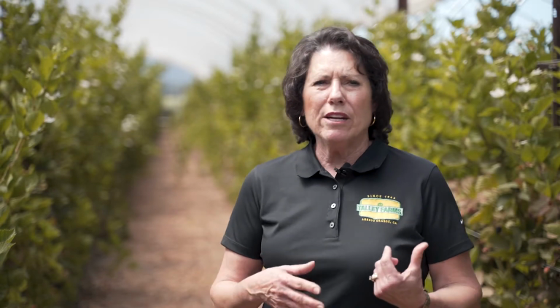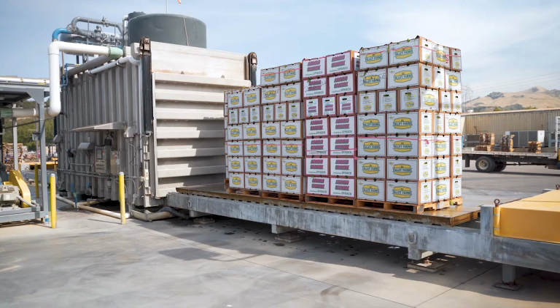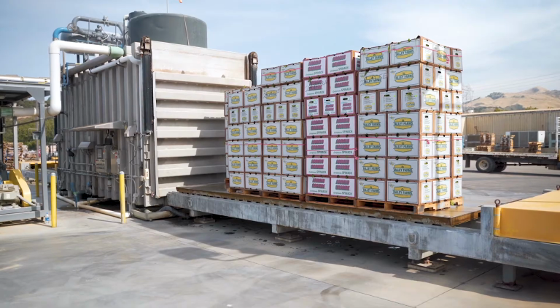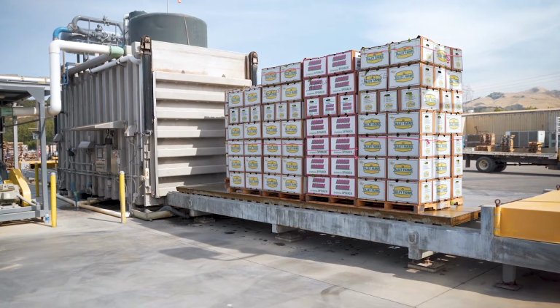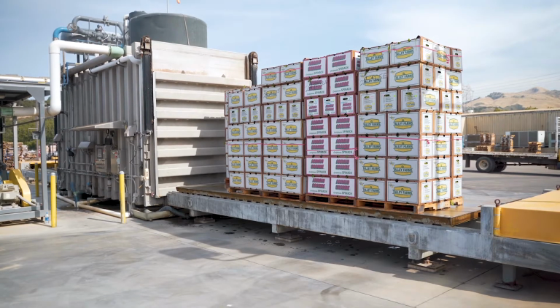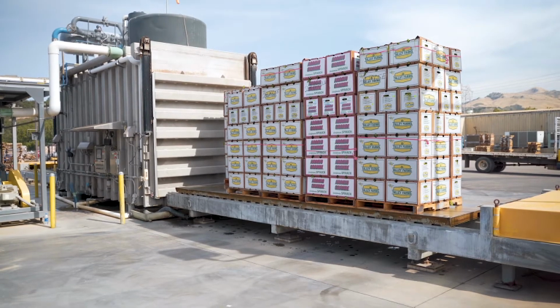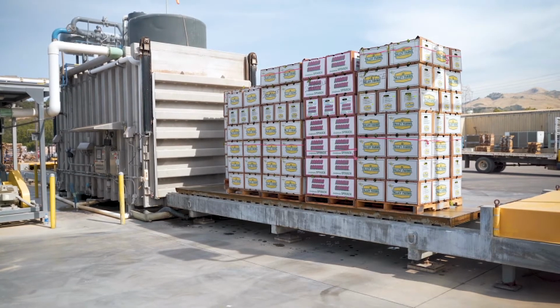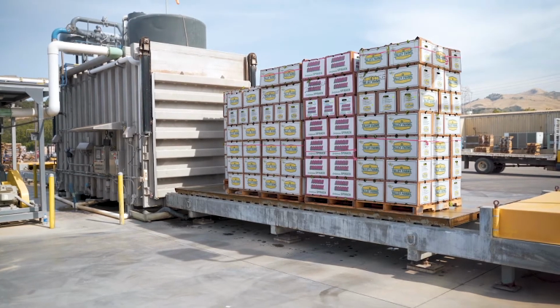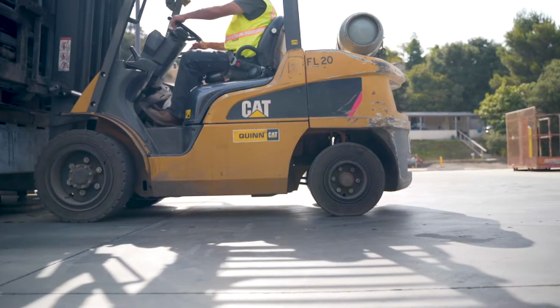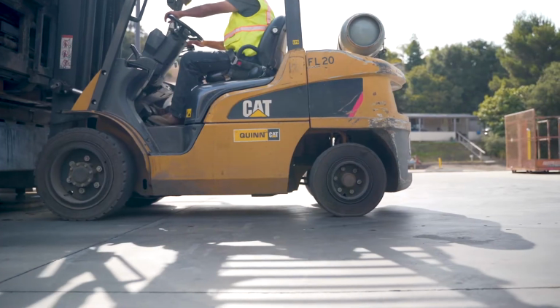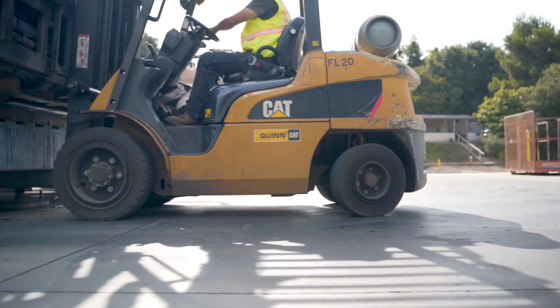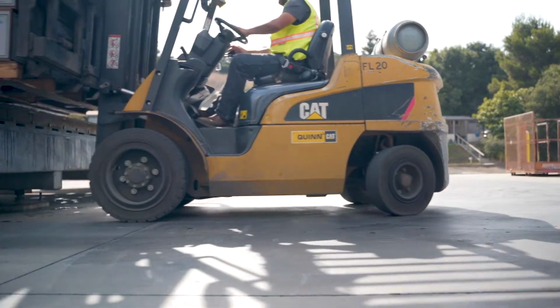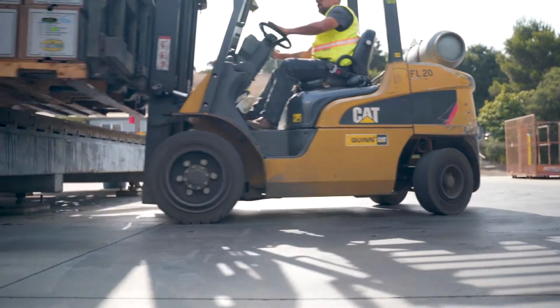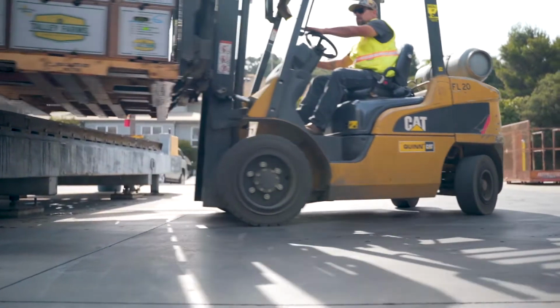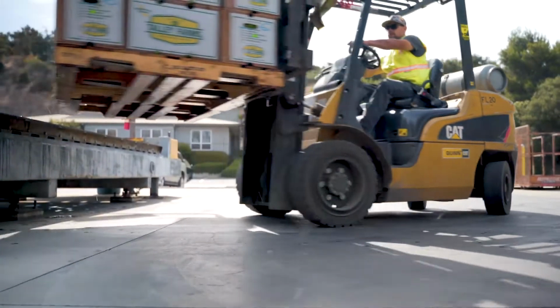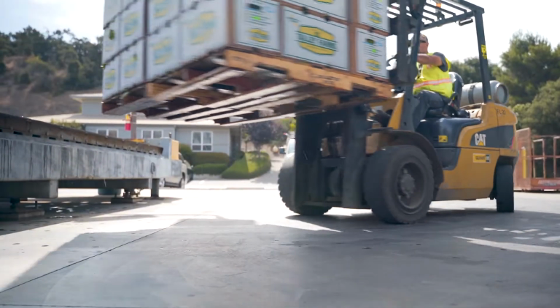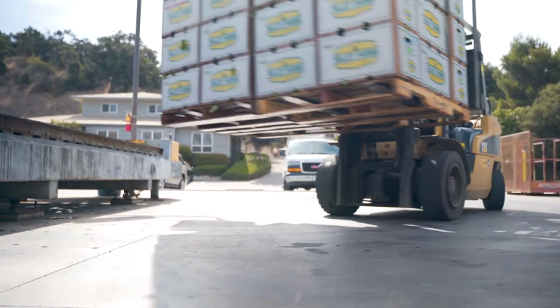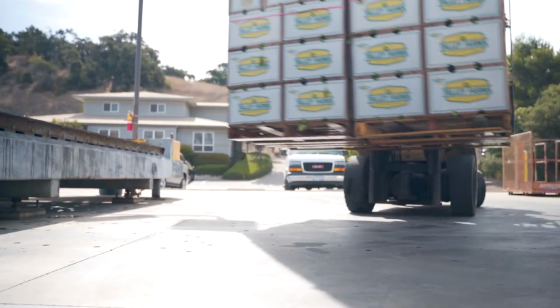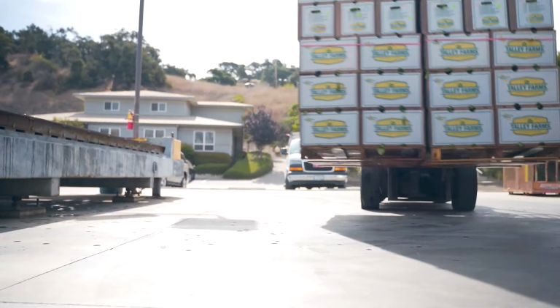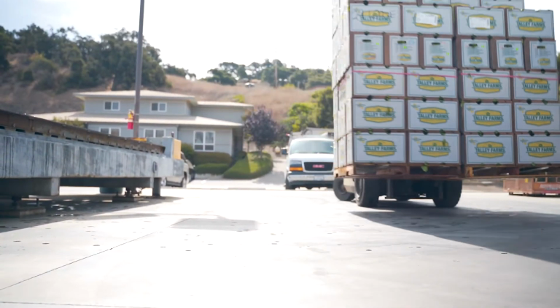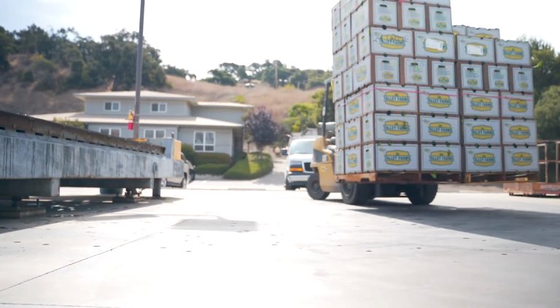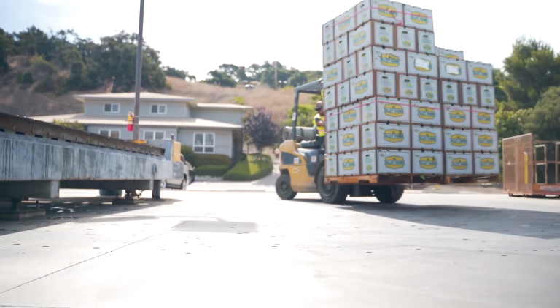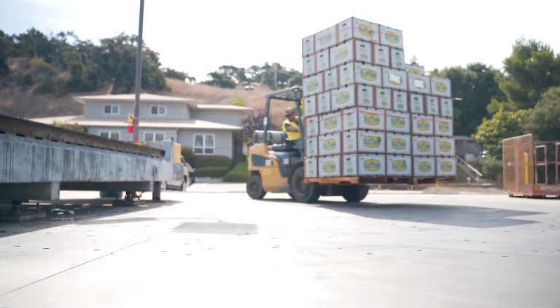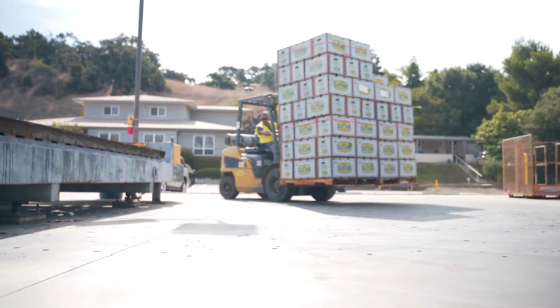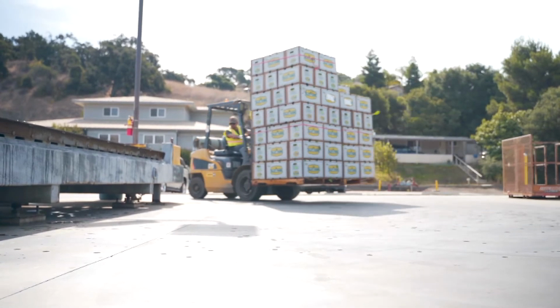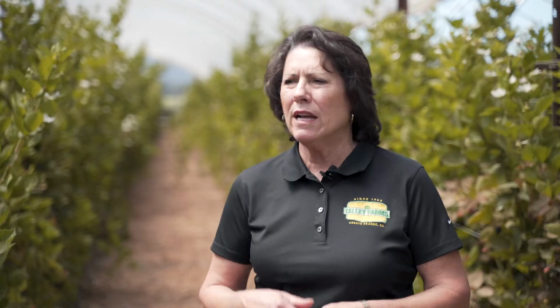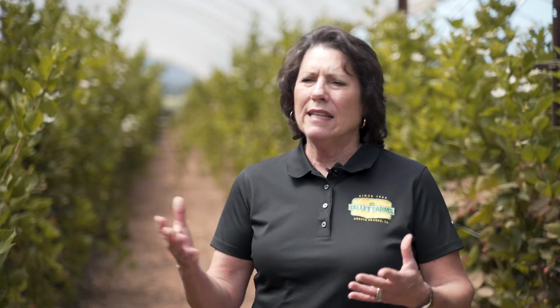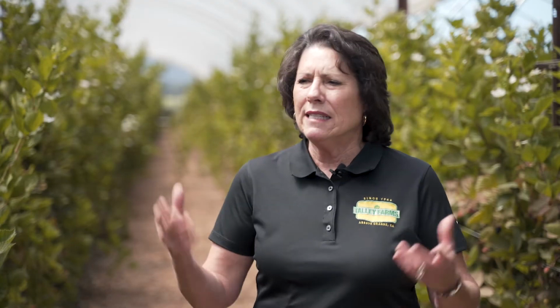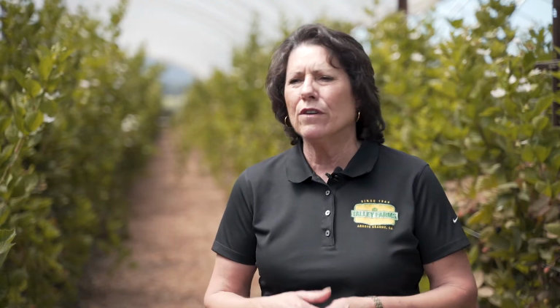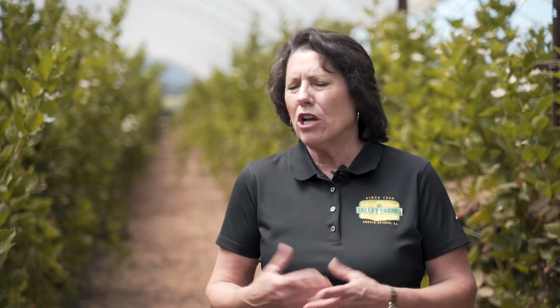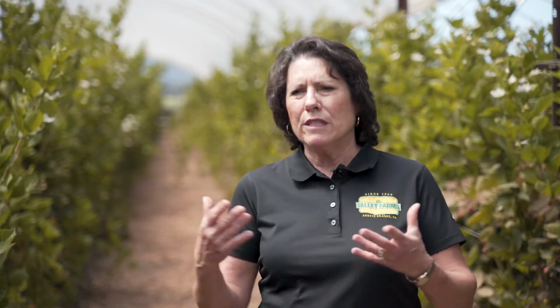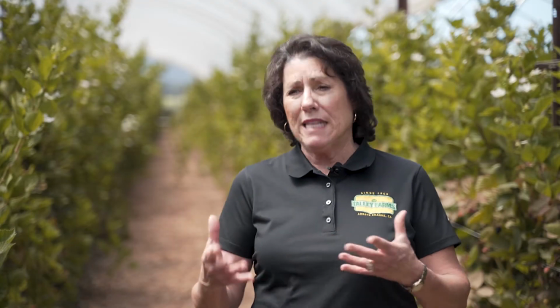Now we have our new vacuum cooler and it takes 45 minutes to pre-cool Napa. So the fresh Napa comes in out of the field, it can be pre-cooled and loaded on a customer's truck and sent to Denver or Chicago the same day.